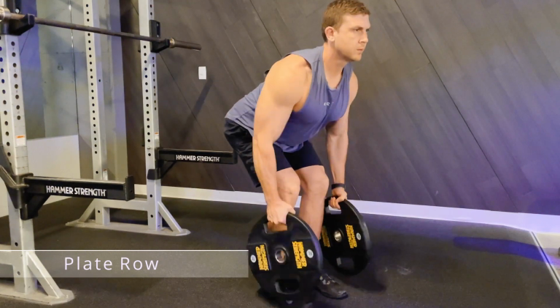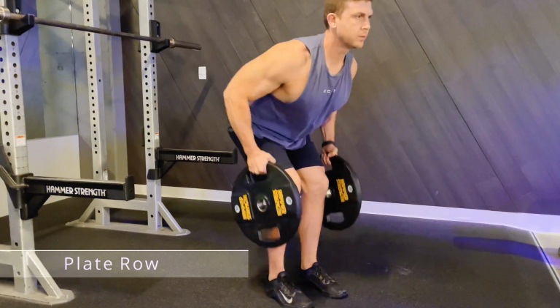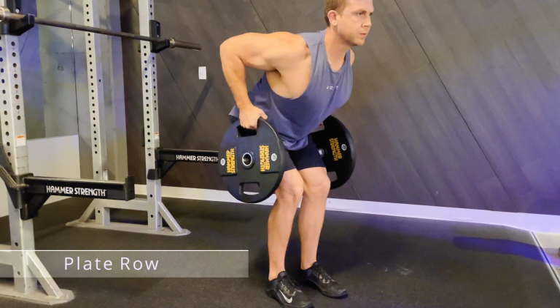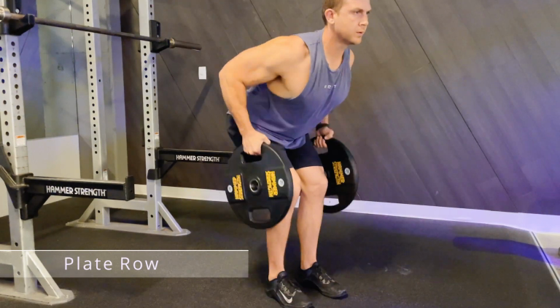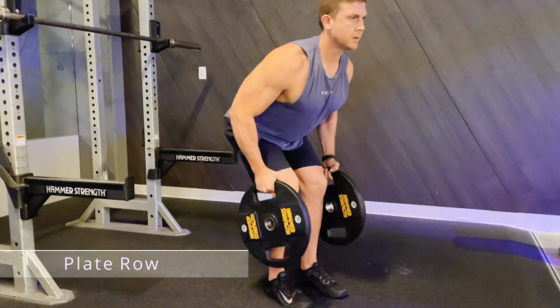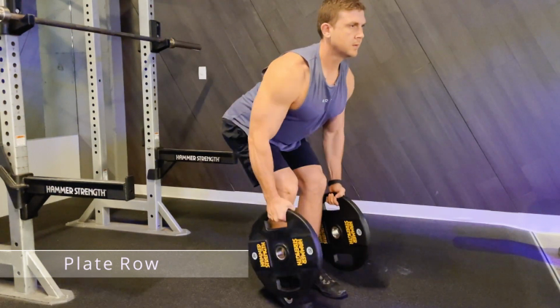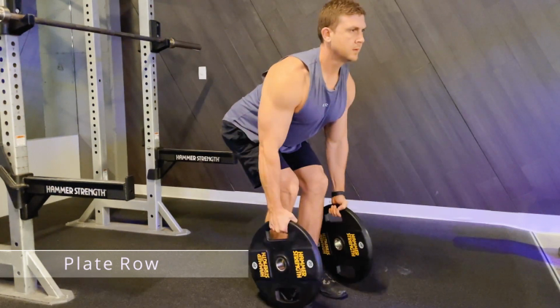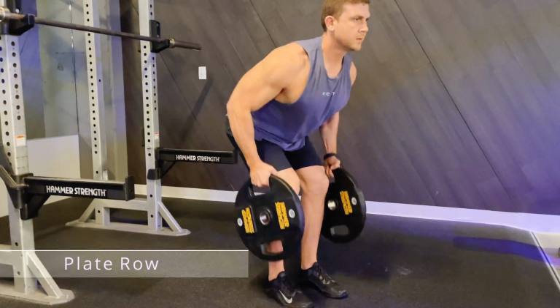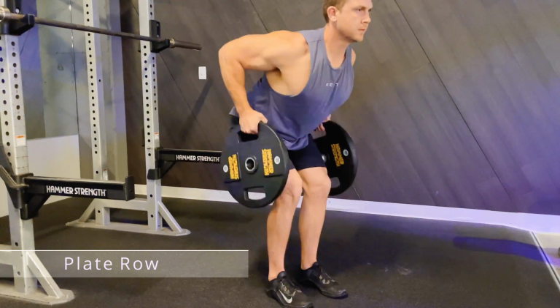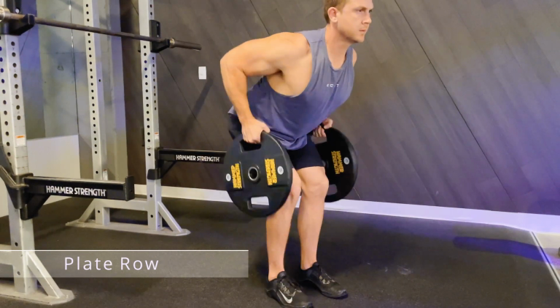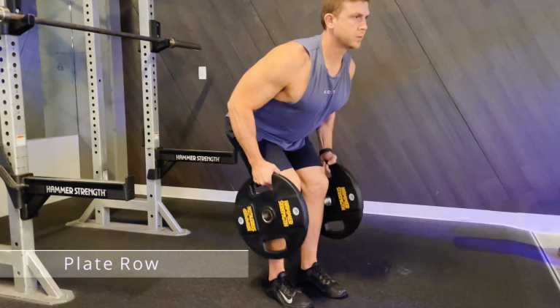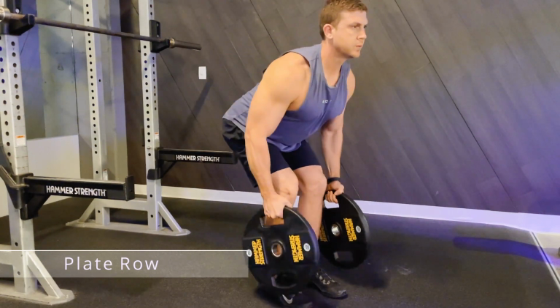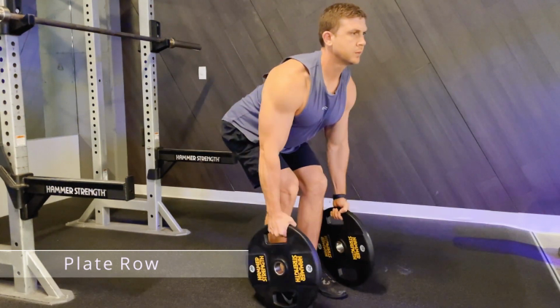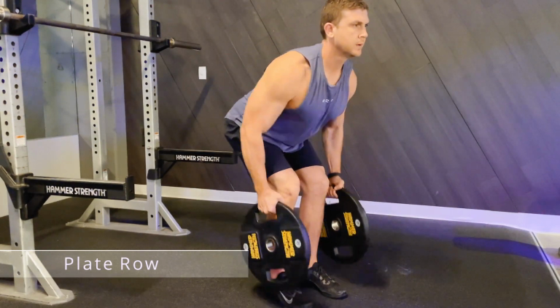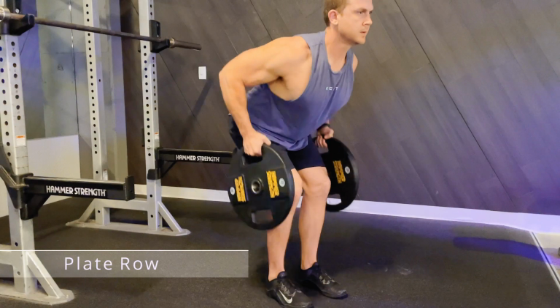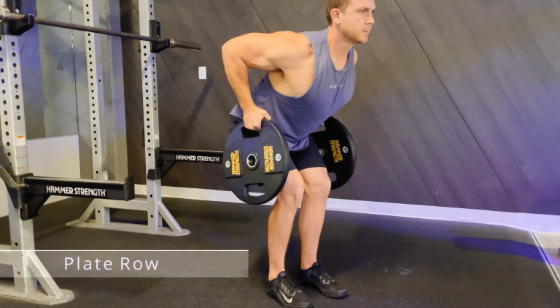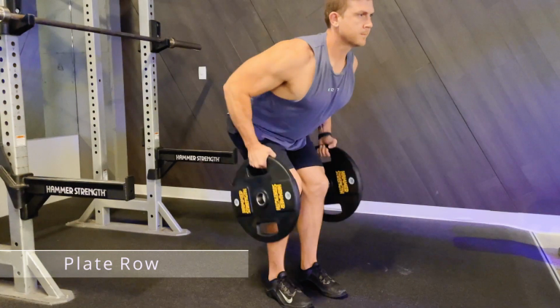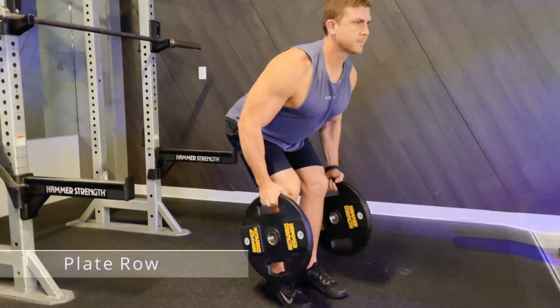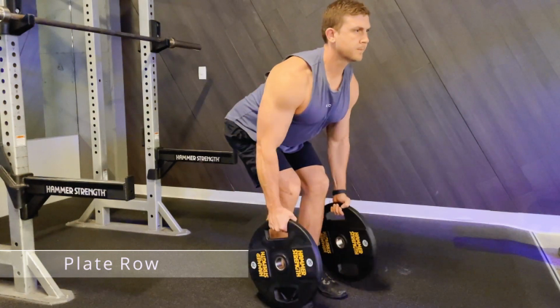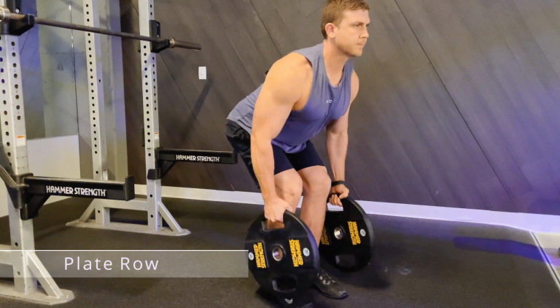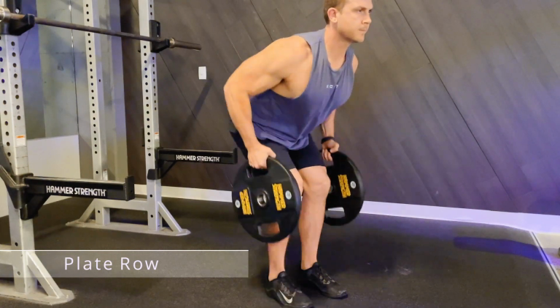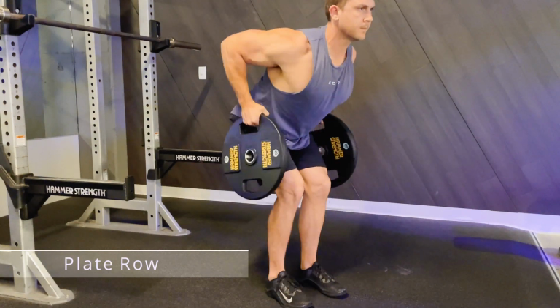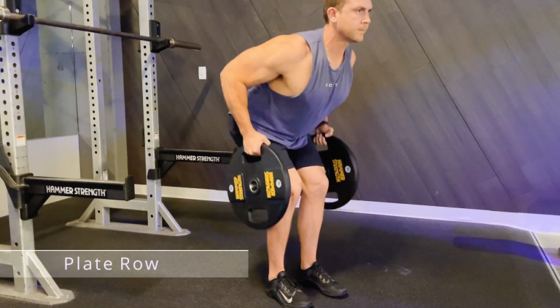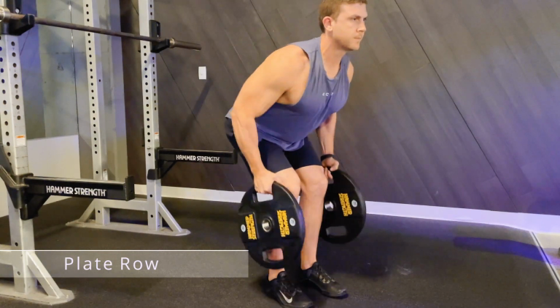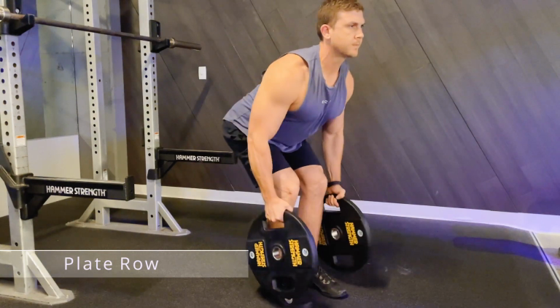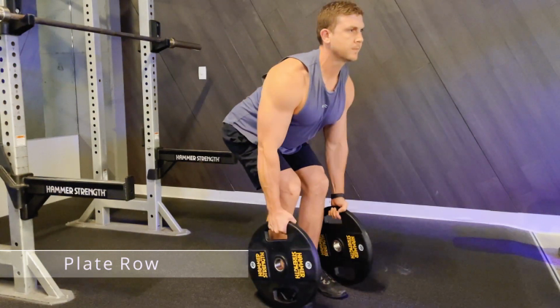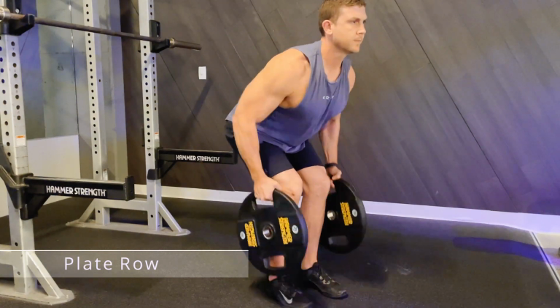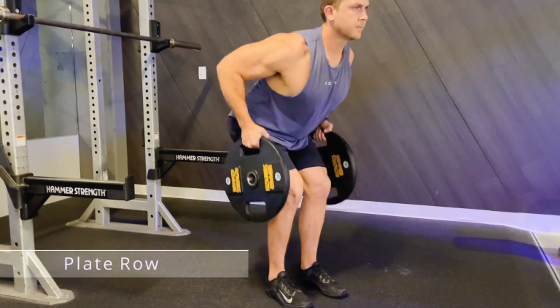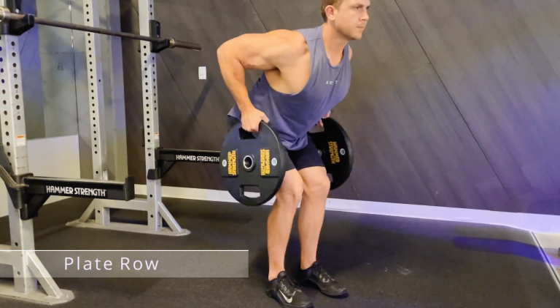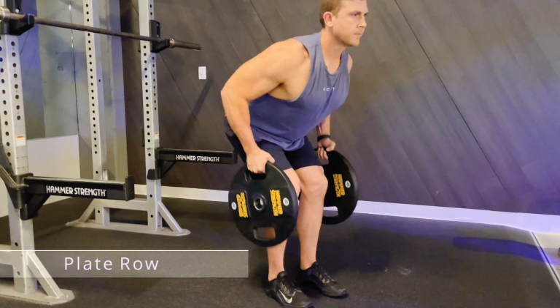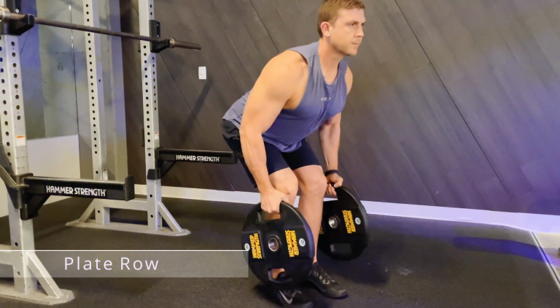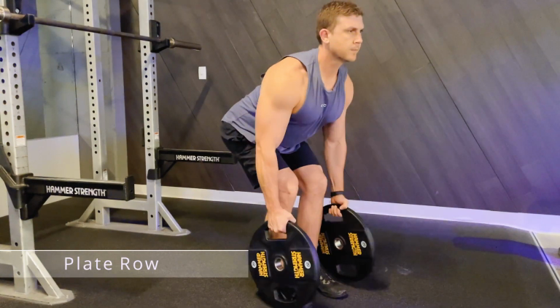Begin with the plates at the ground with your arms nice and straight, and then row them backwards, trying to bring your shoulder blades together at the back.